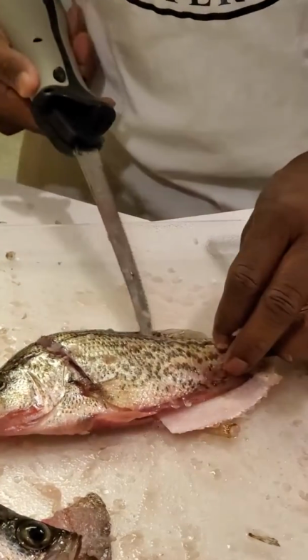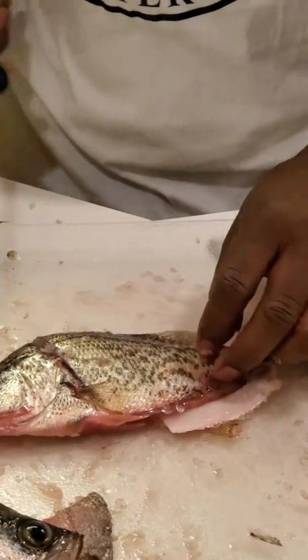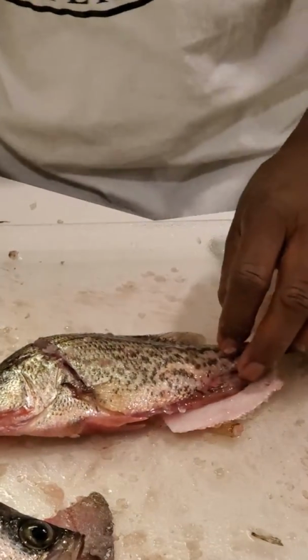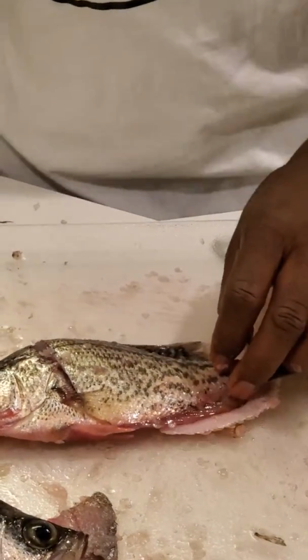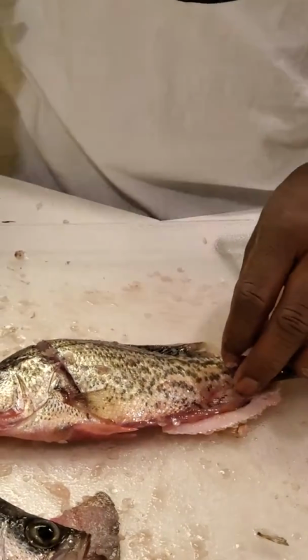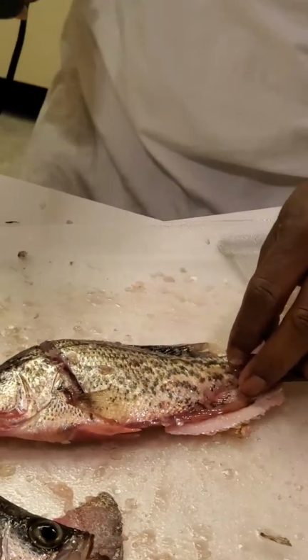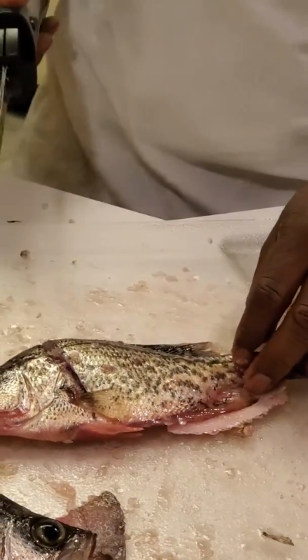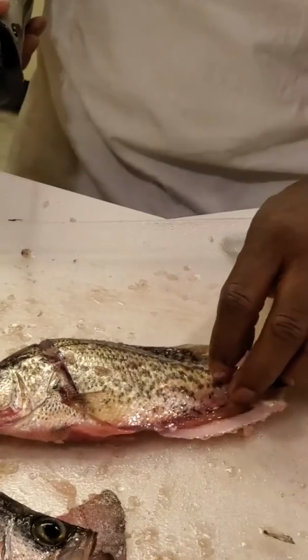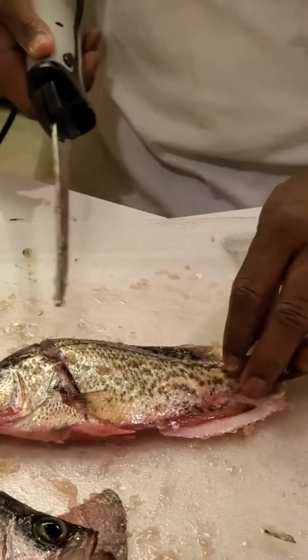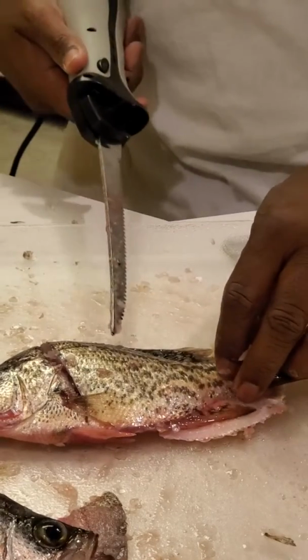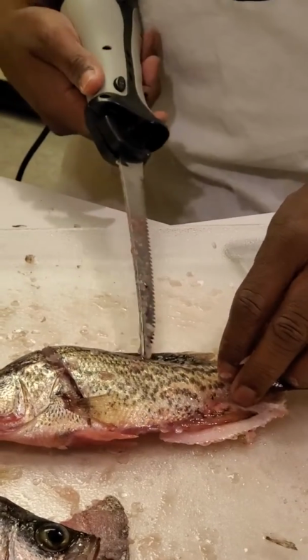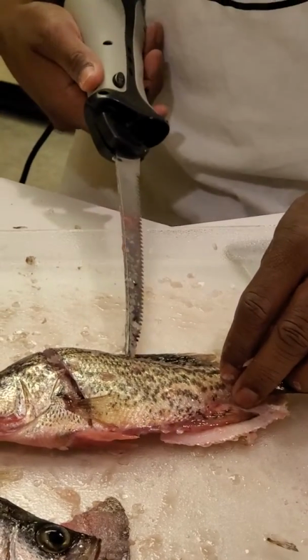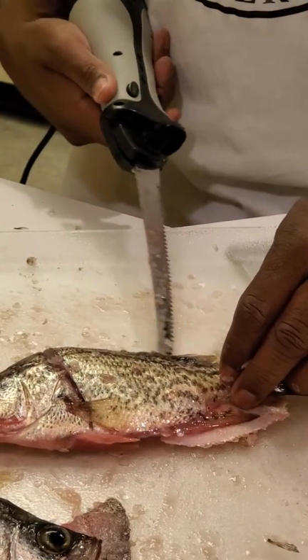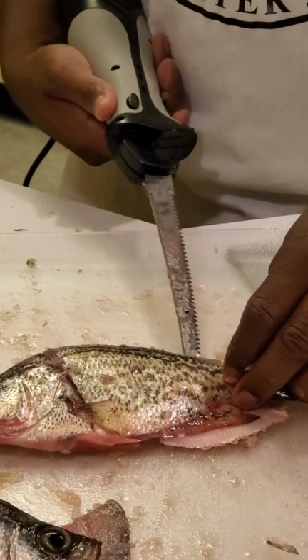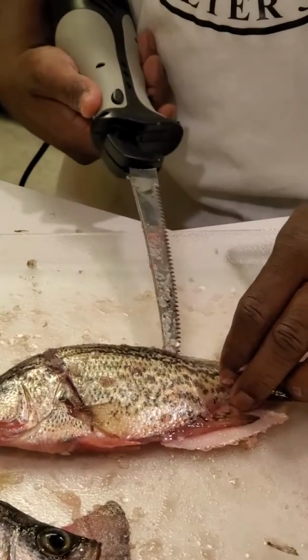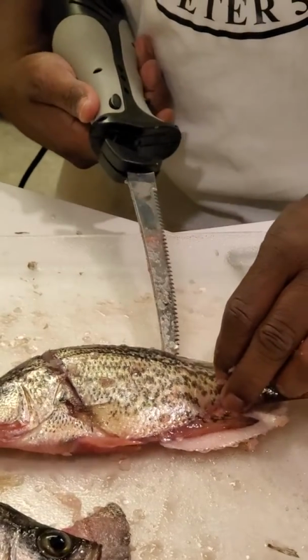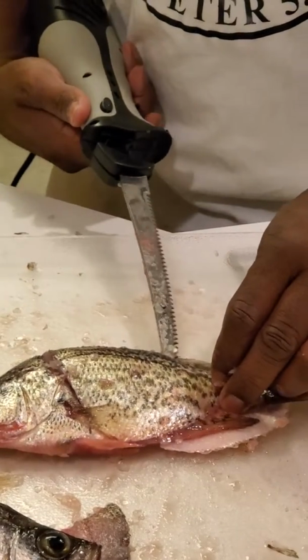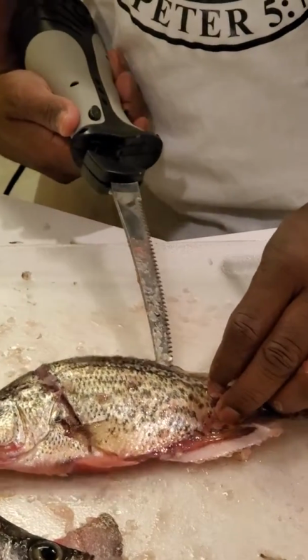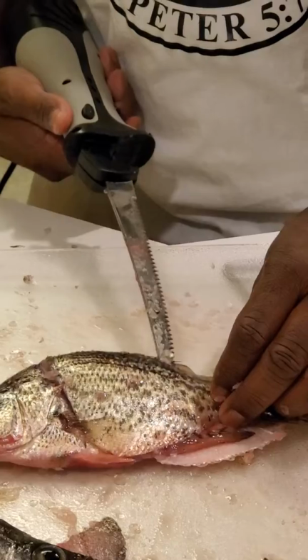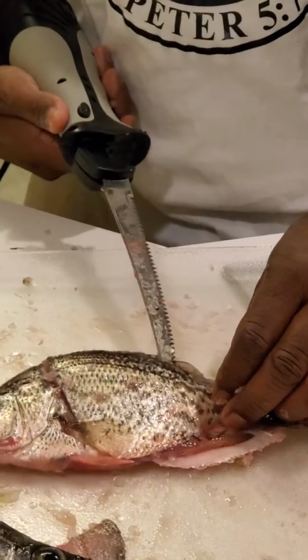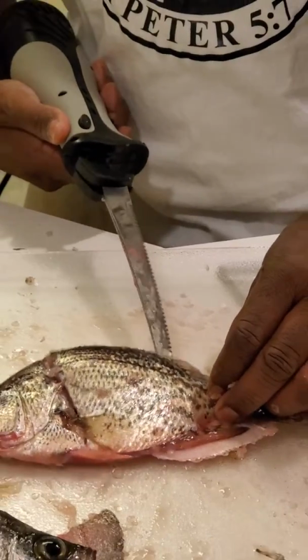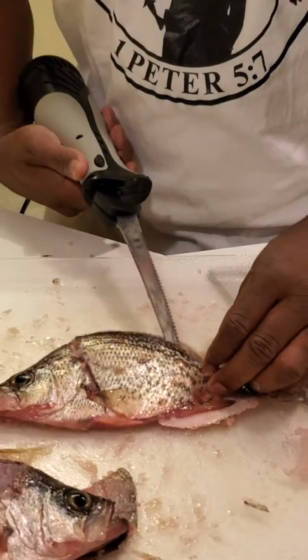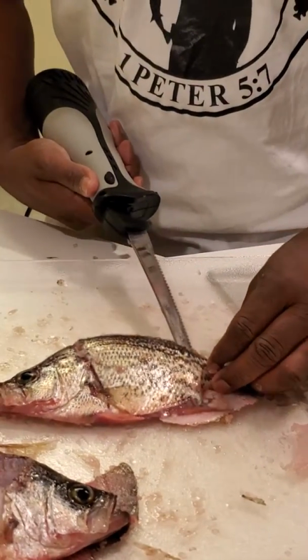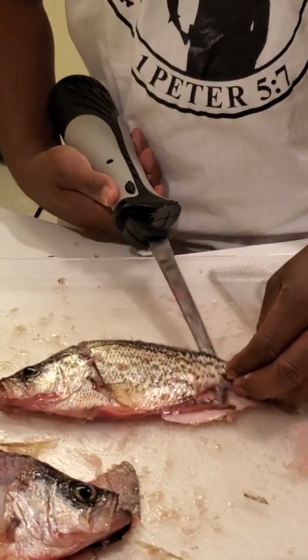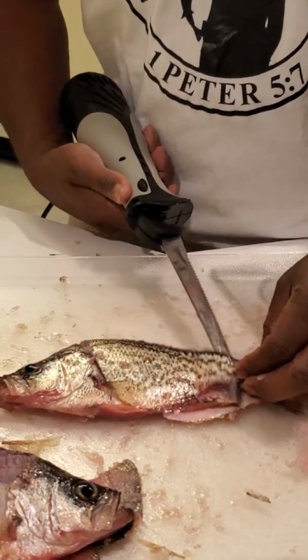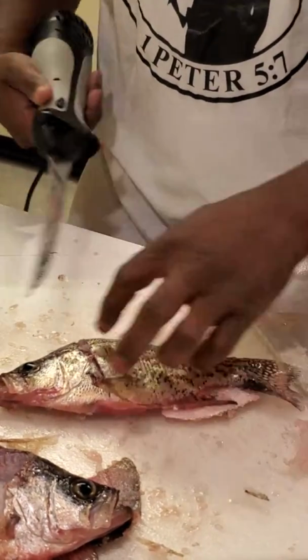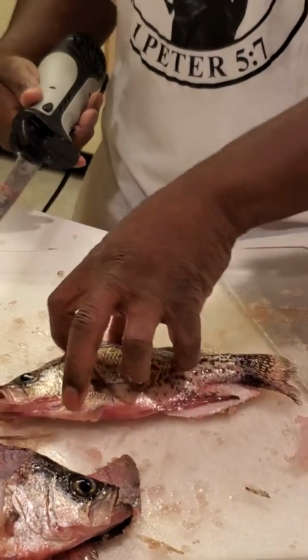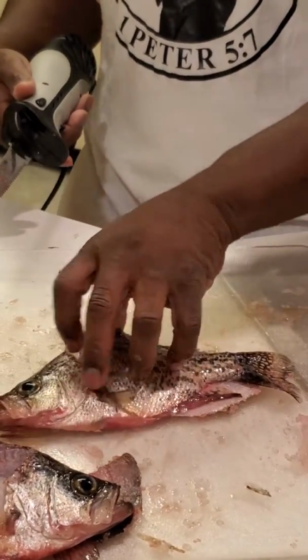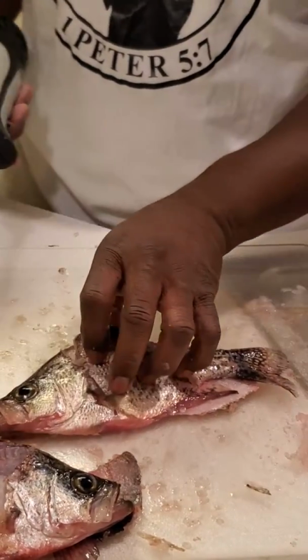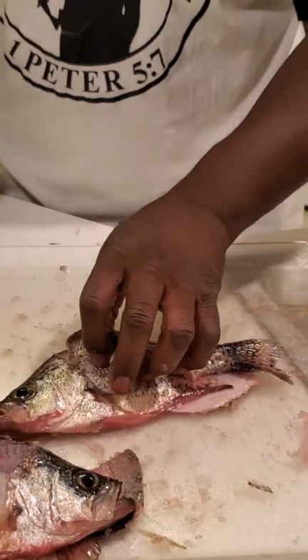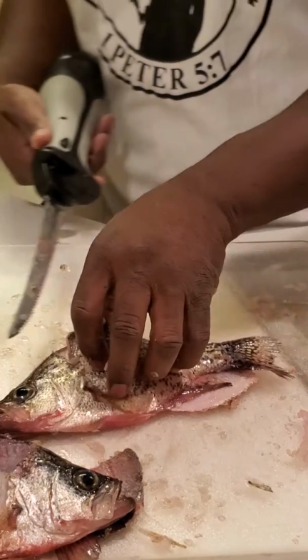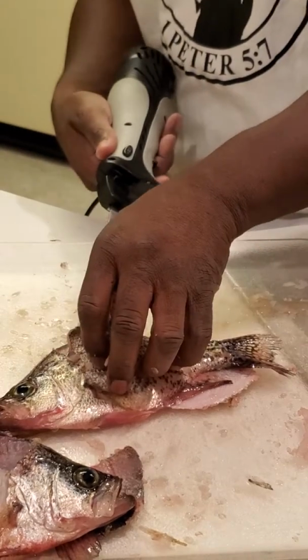Shout out to all the Cassinia Cavs Fishing team and all the customers. It's getting cooler — the crappie gonna be biting. We caught quite a bit today, we caught maybe 30.